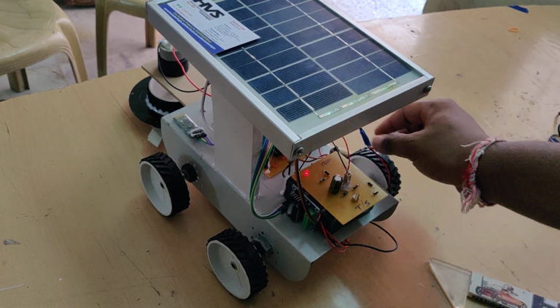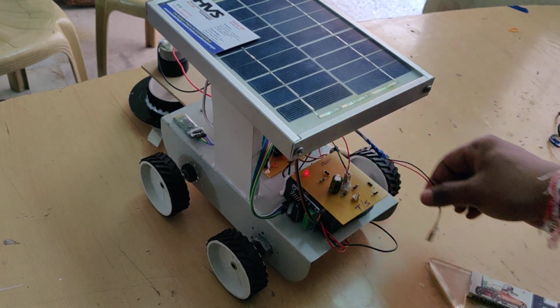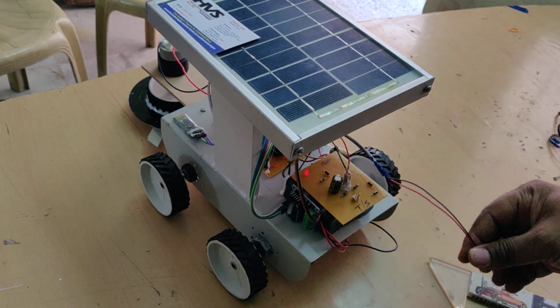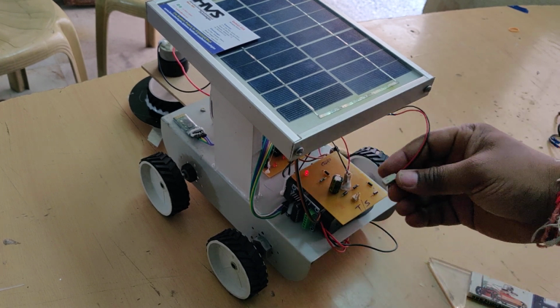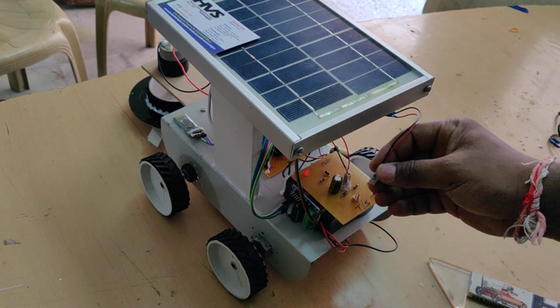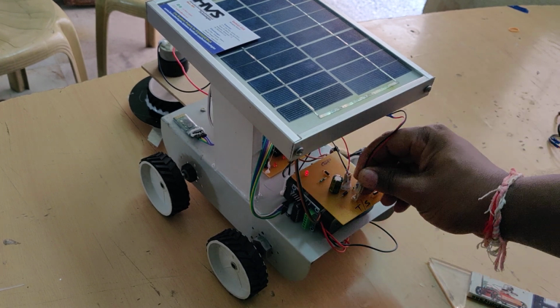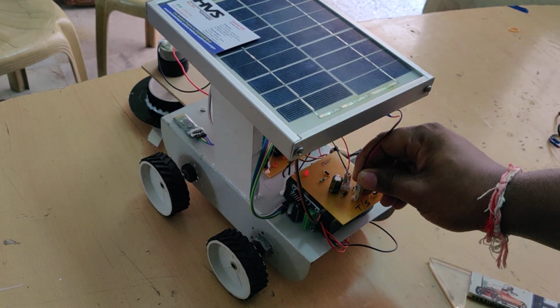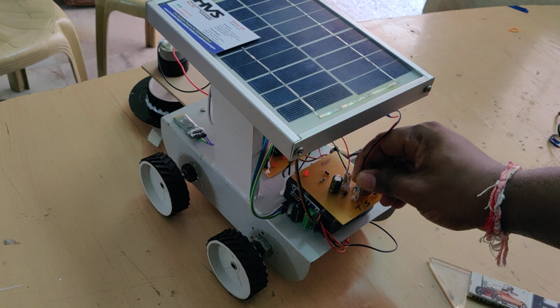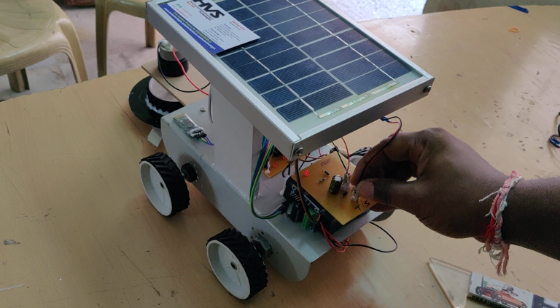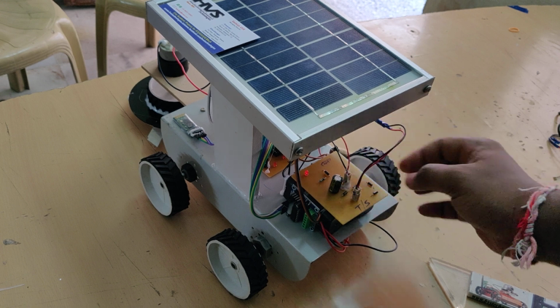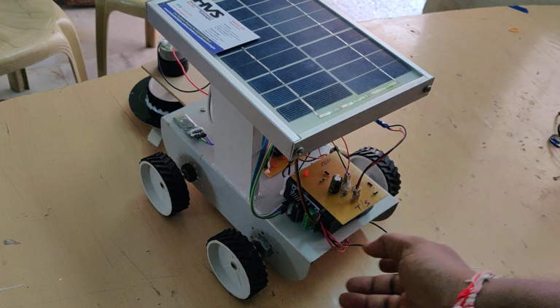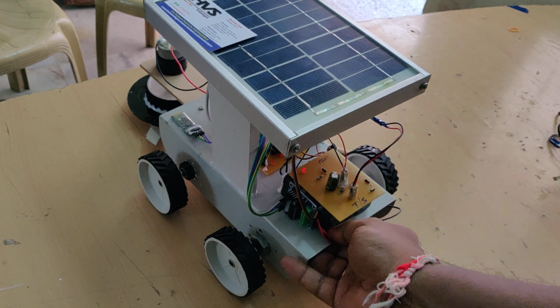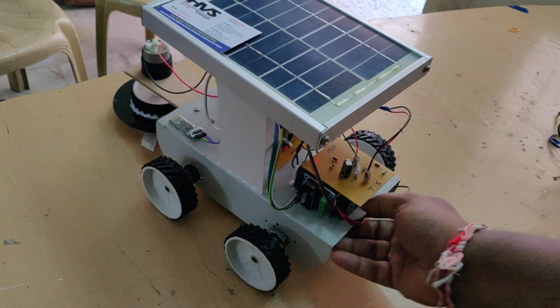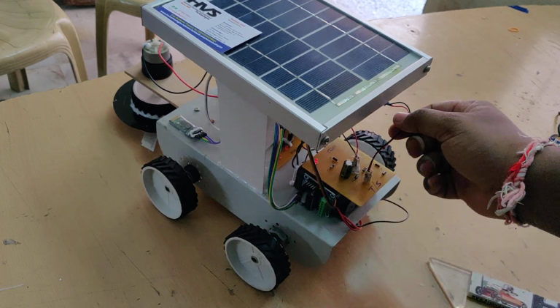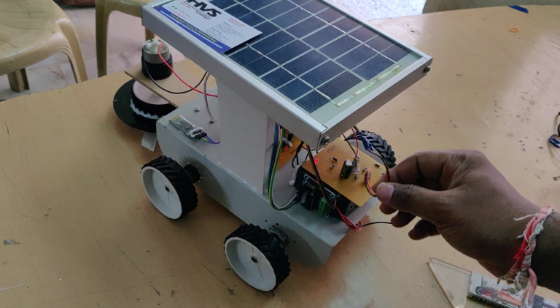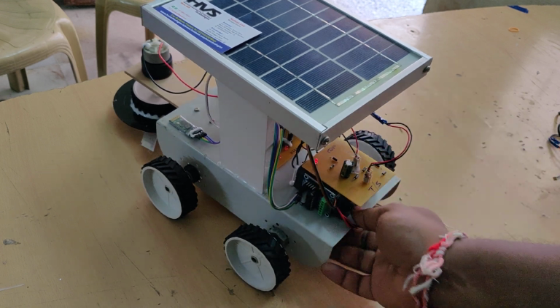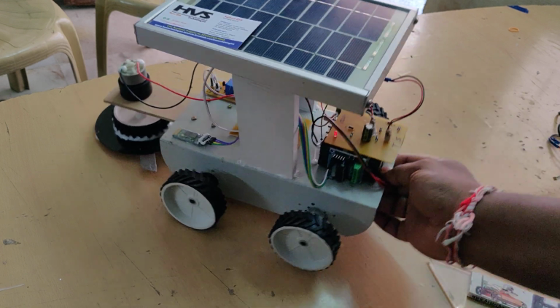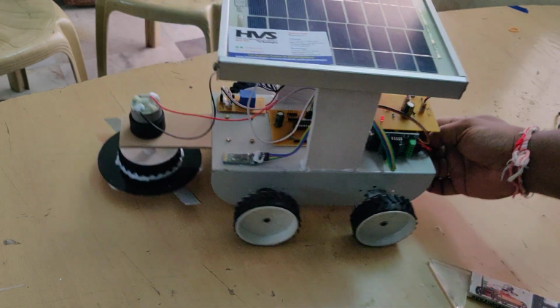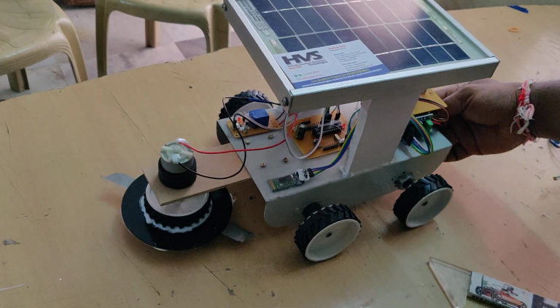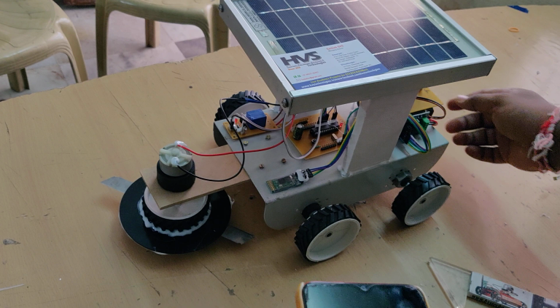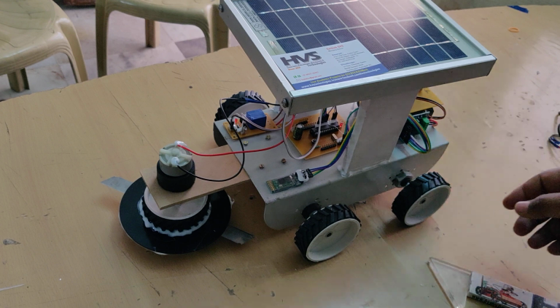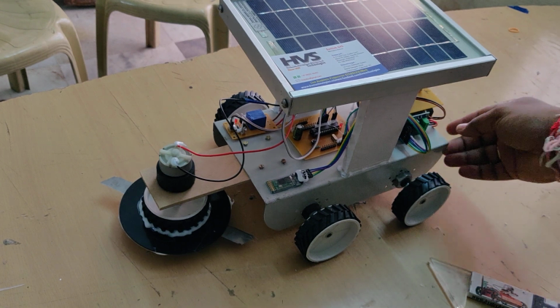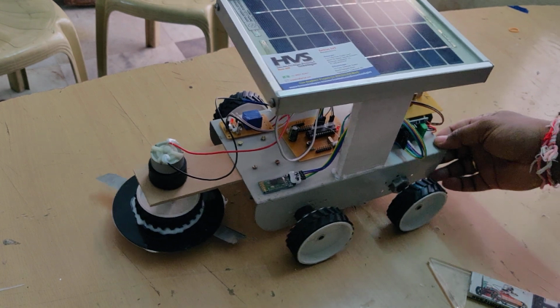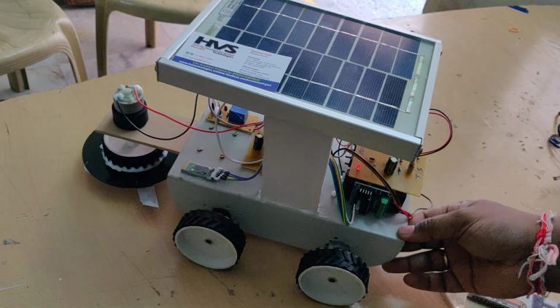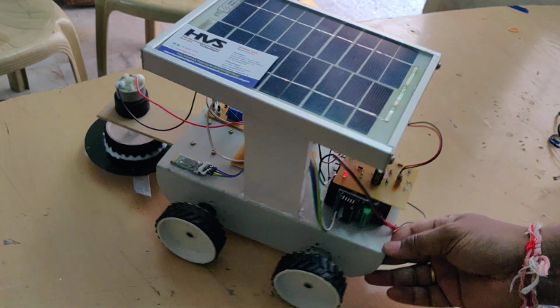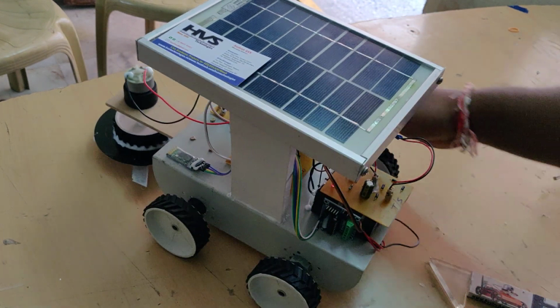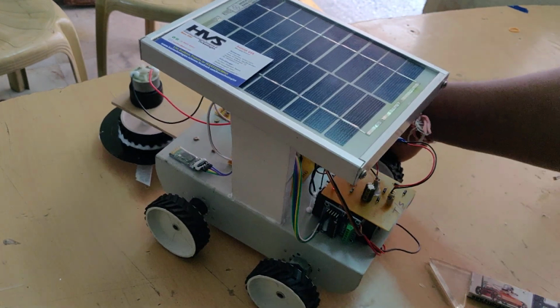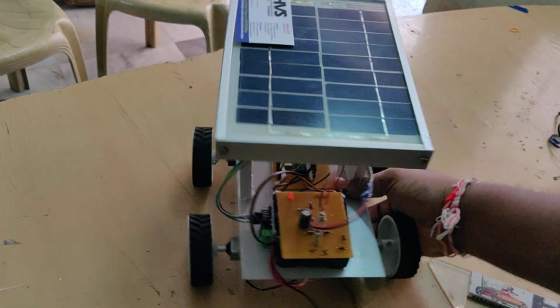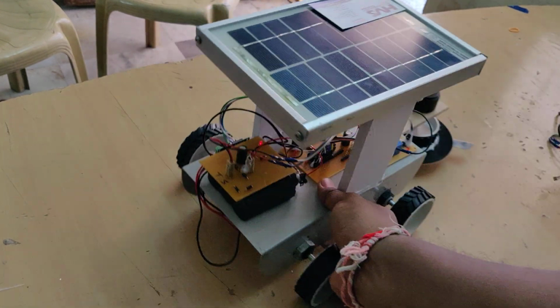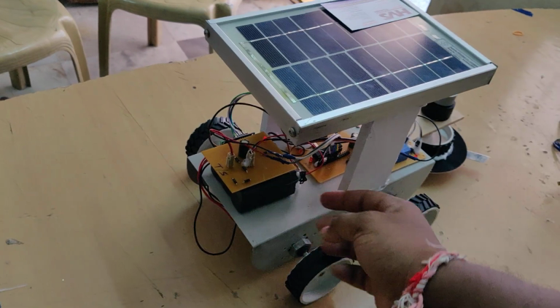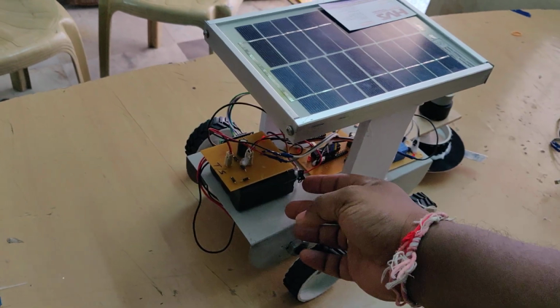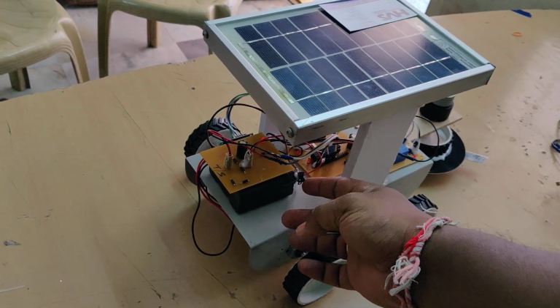During the main project demonstration — solar powered Bluetooth control grass cutter — connect the solar panel to the solar input section. There is also an on/off switch which serves as the main power supply connection switch.